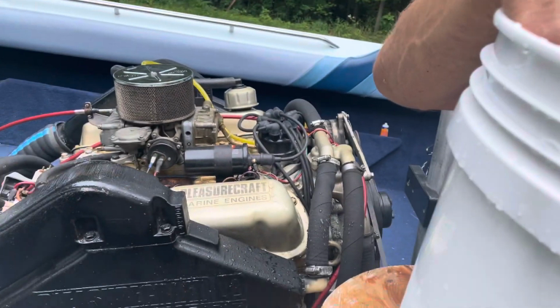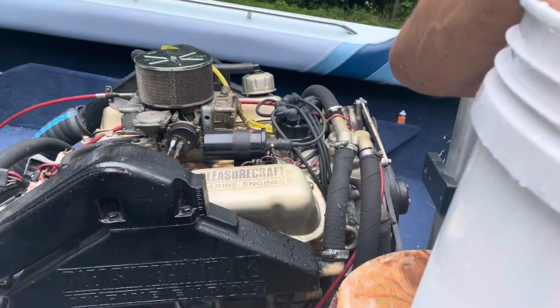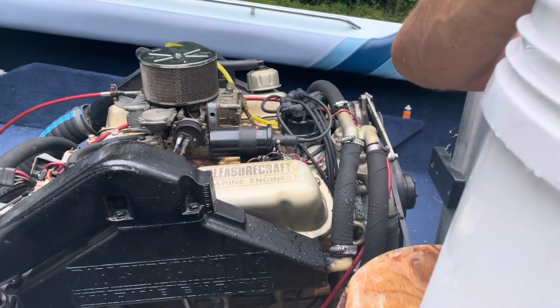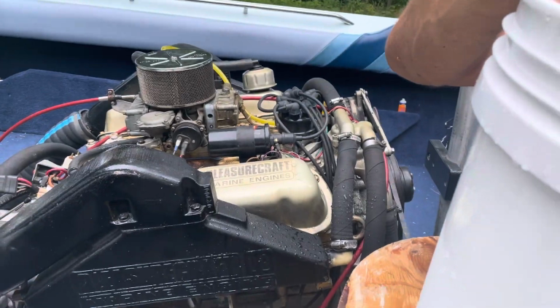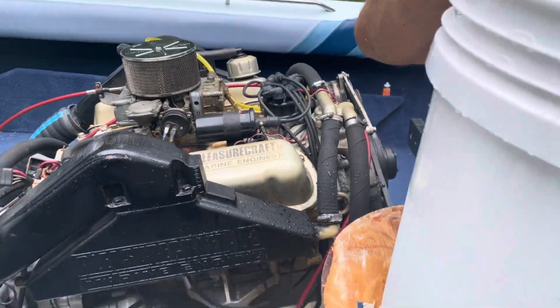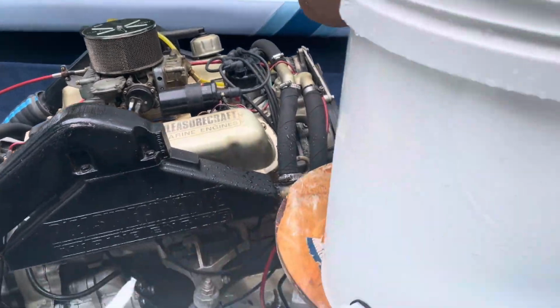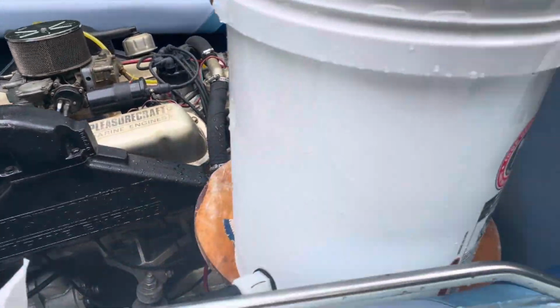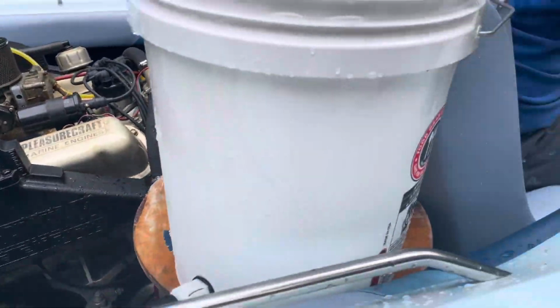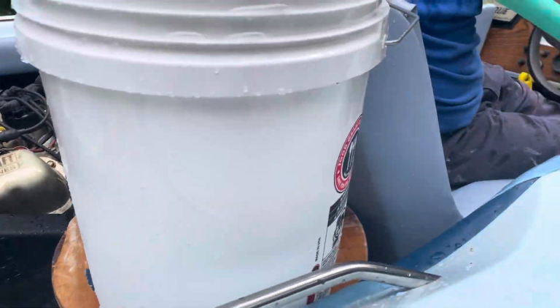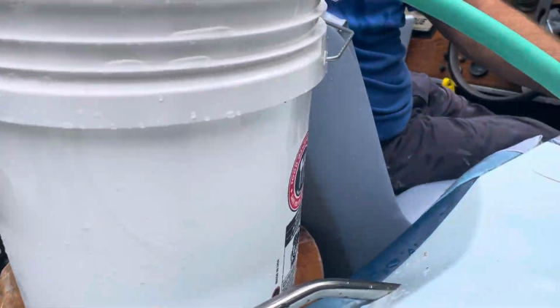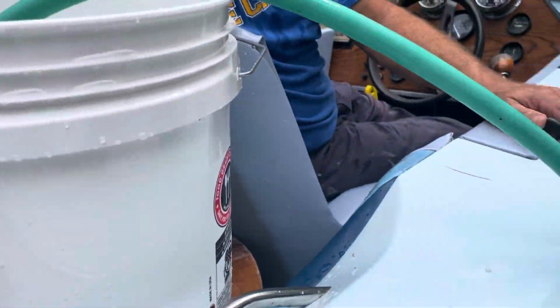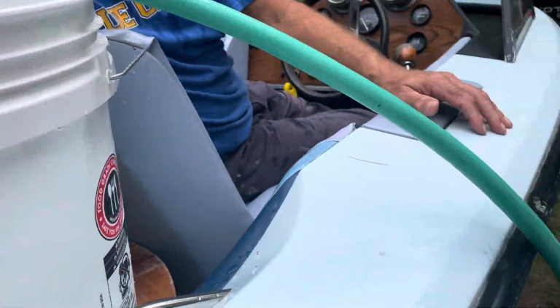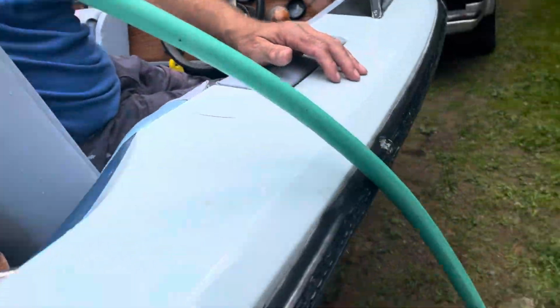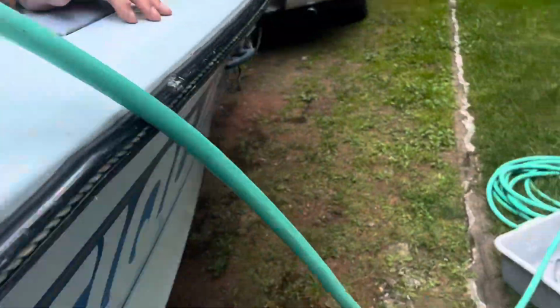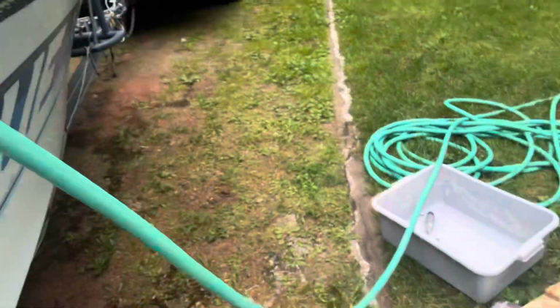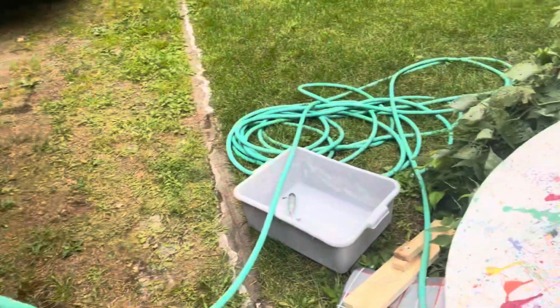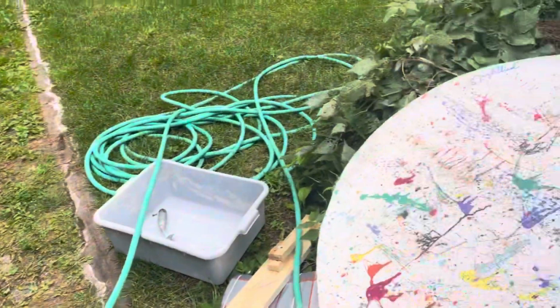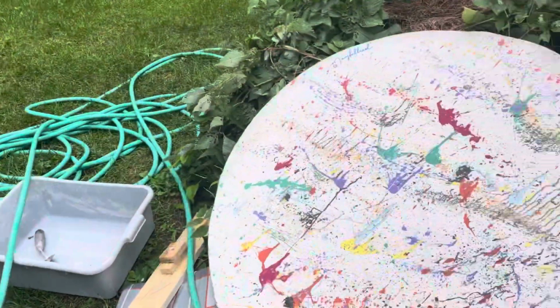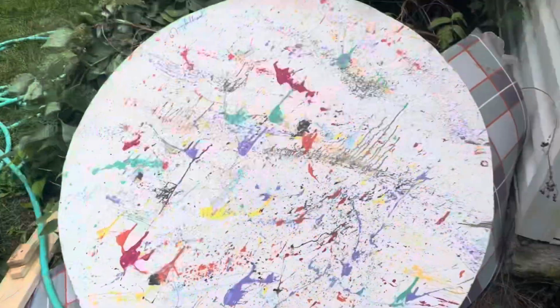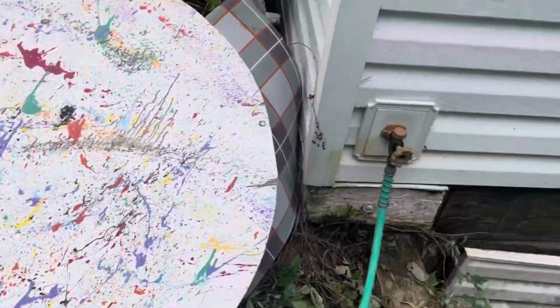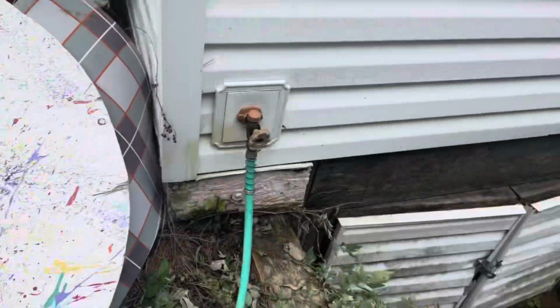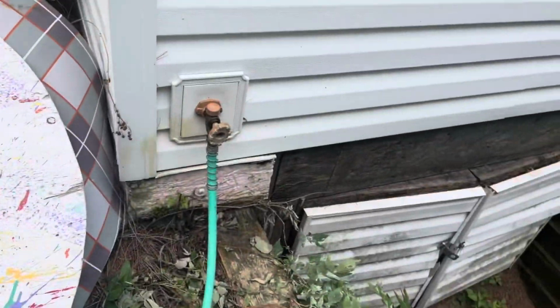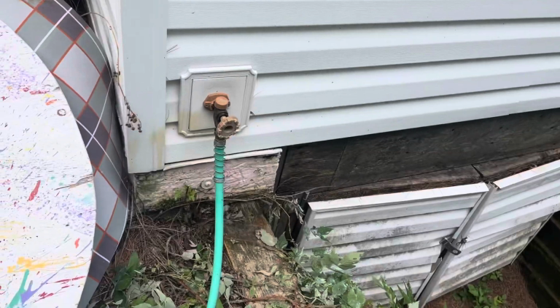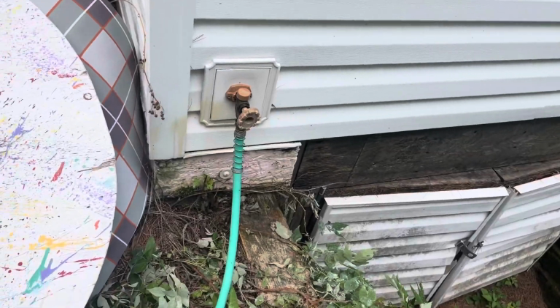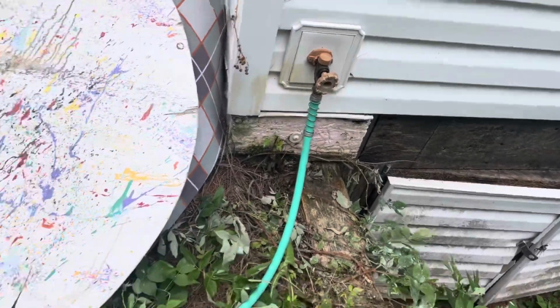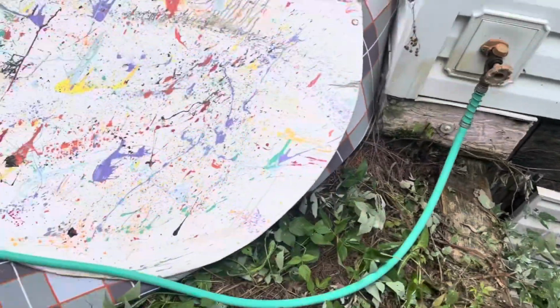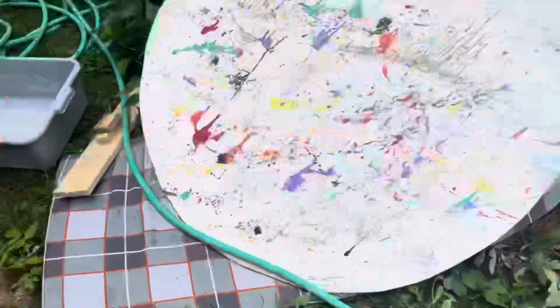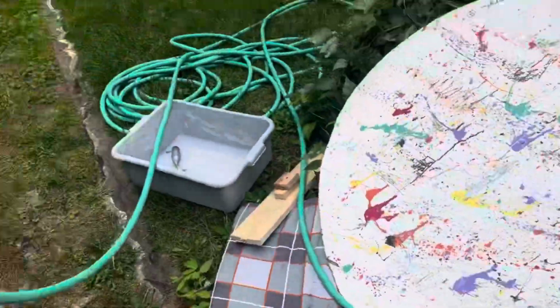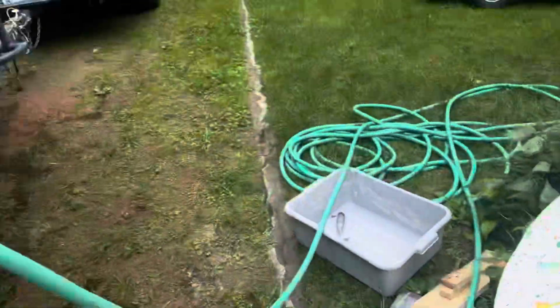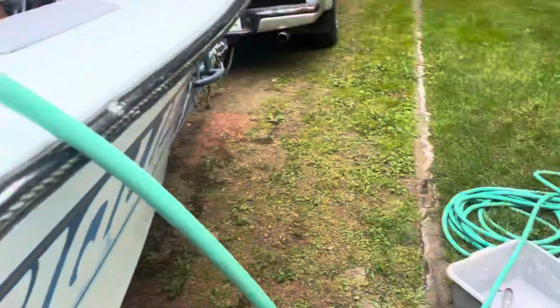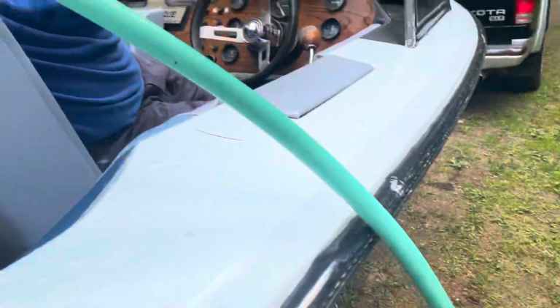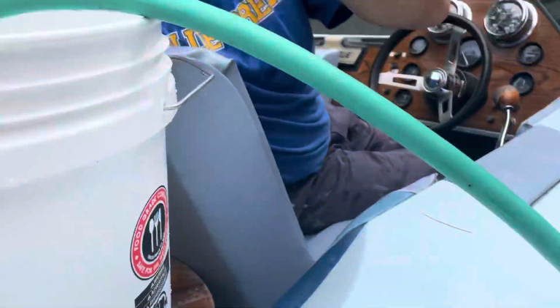I've got six gallons of antifreeze, so I'll have plenty in the engine. It'll initially be slightly diluted but then it won't be.